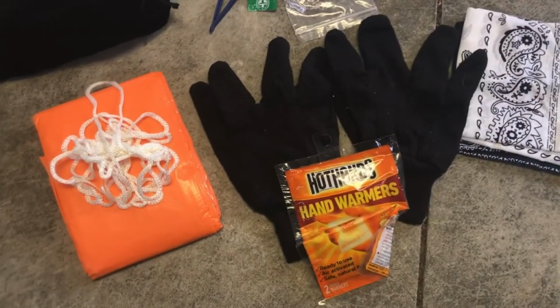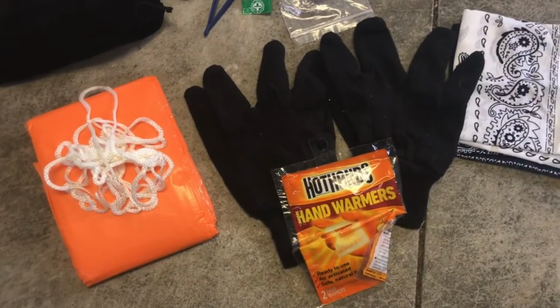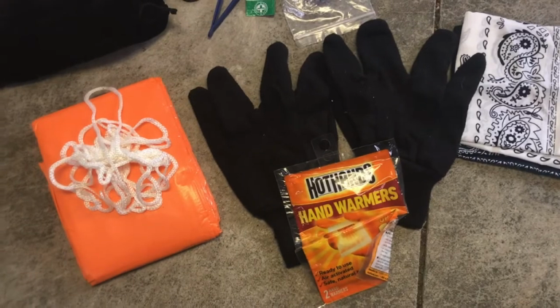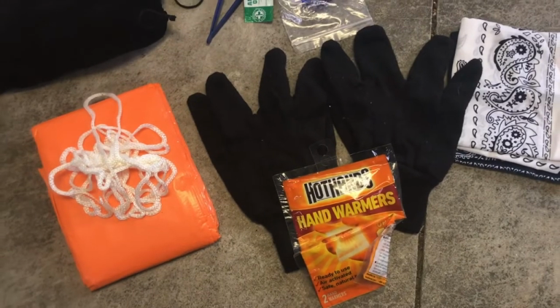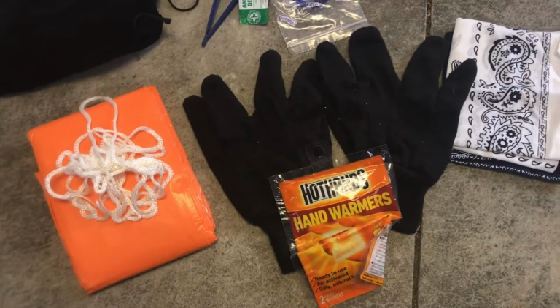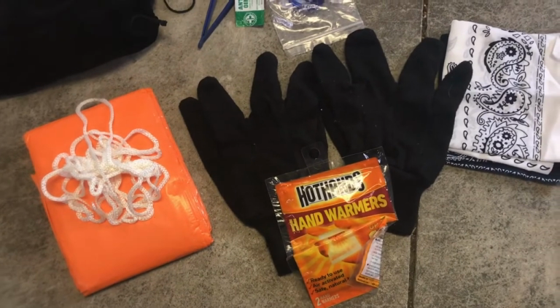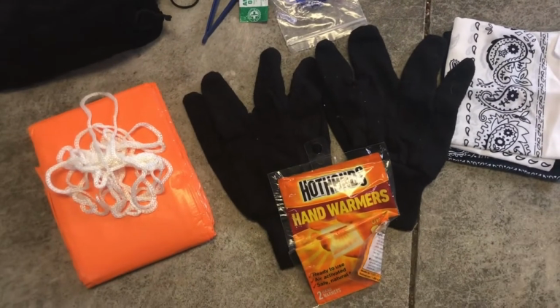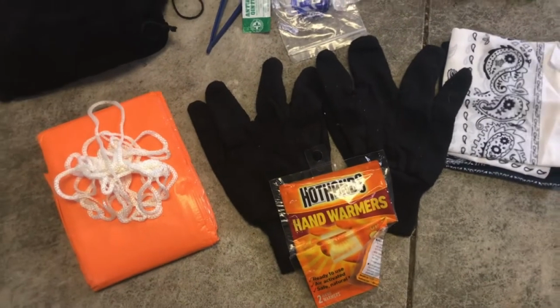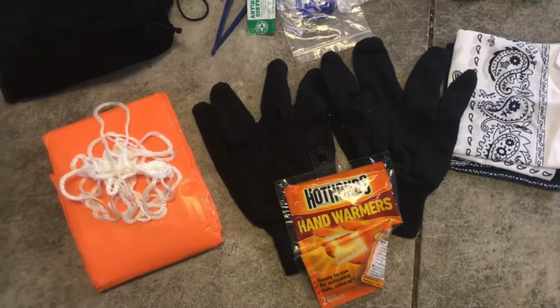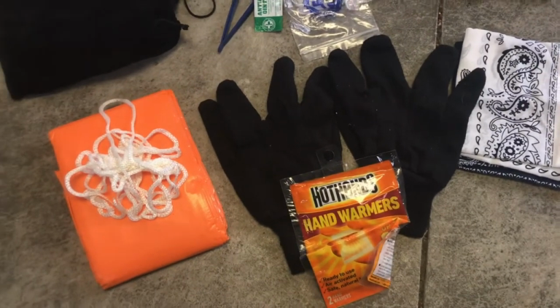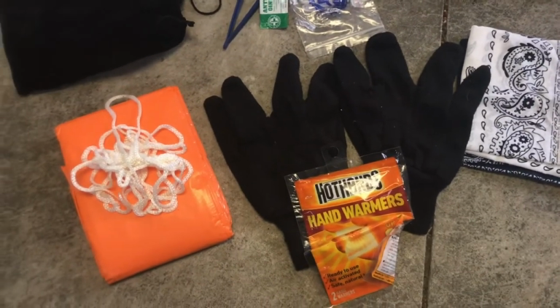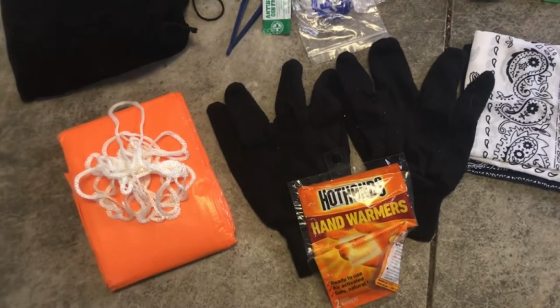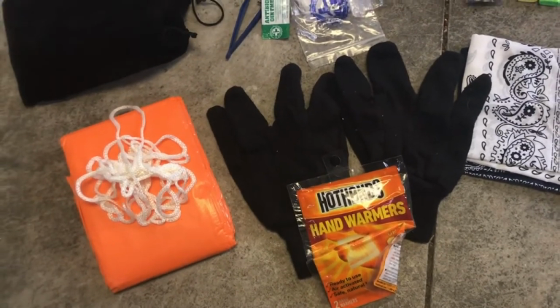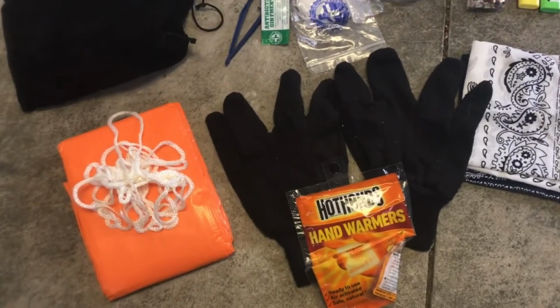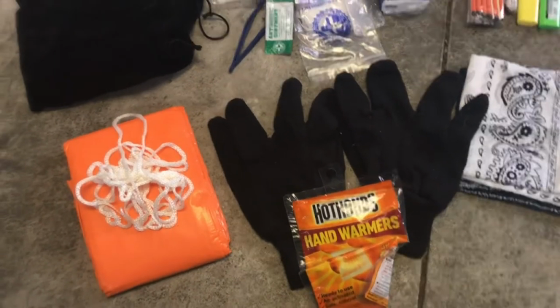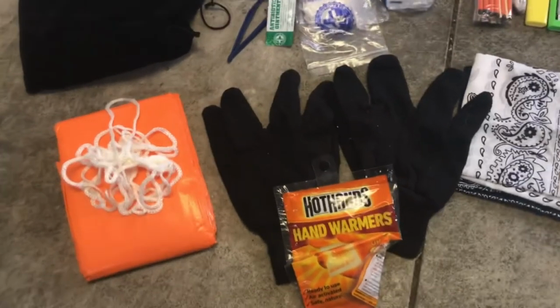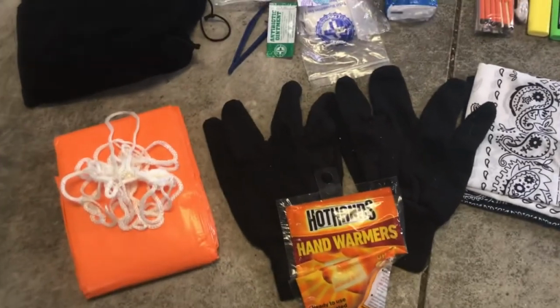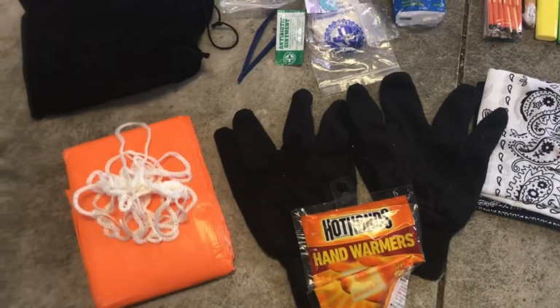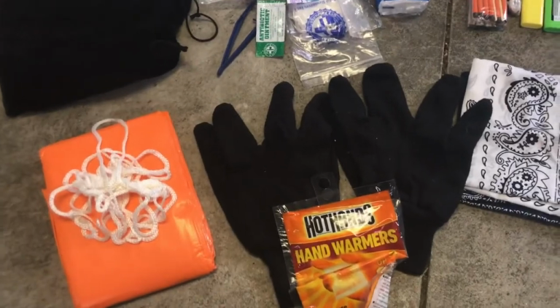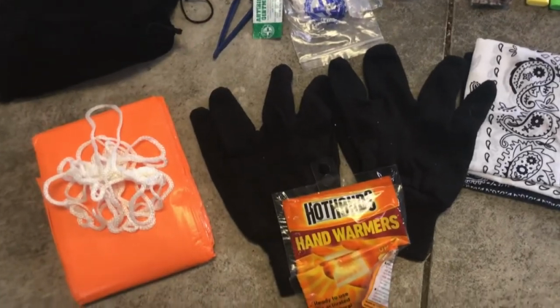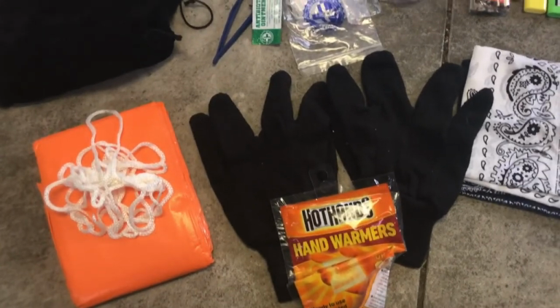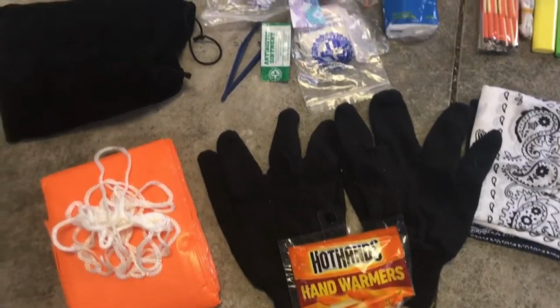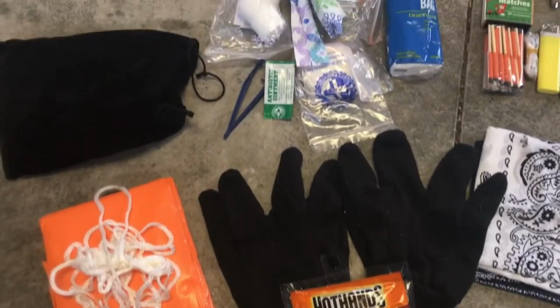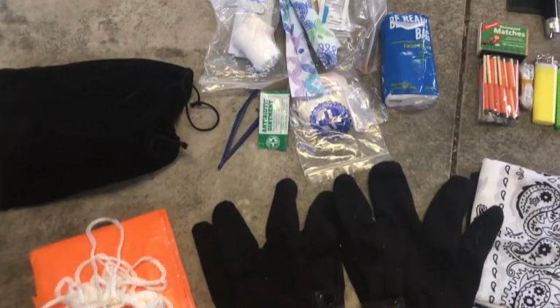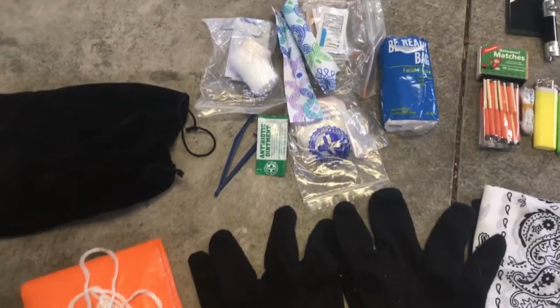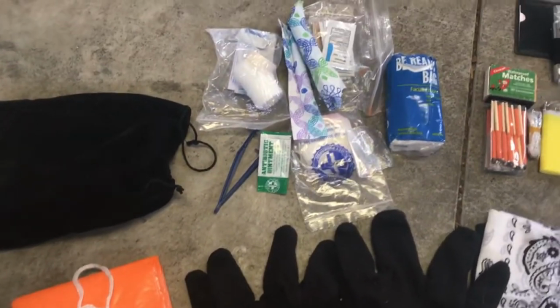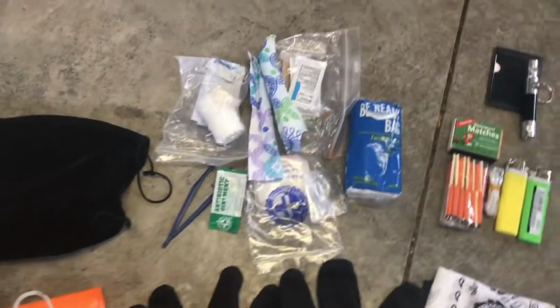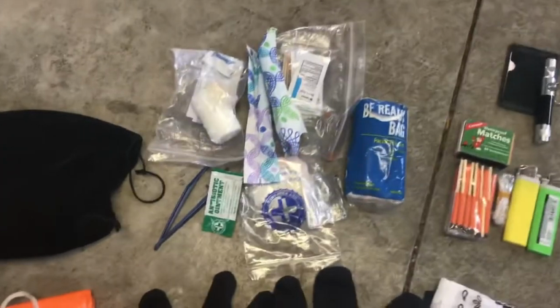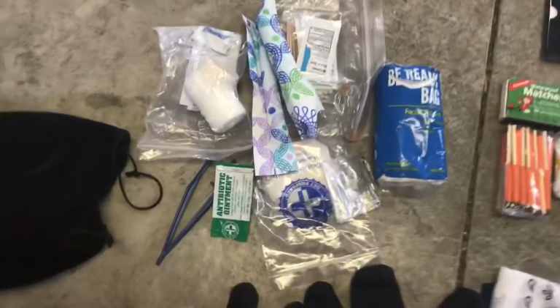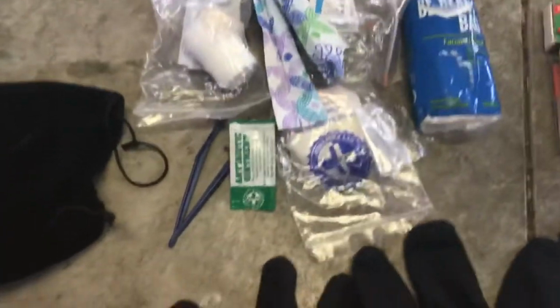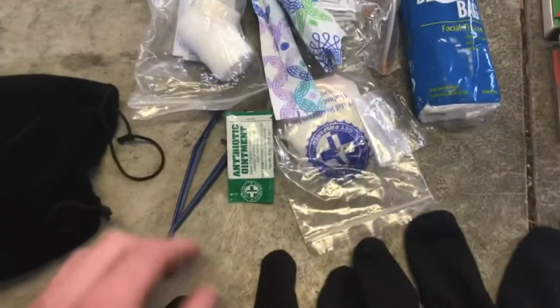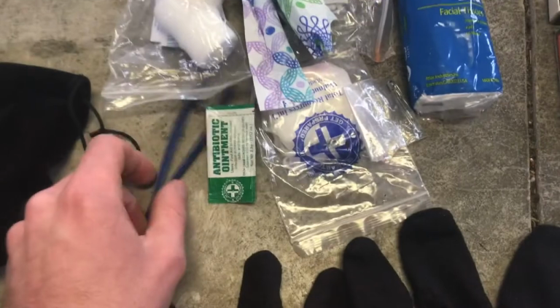I have some hand warmers and some gloves. Hand warmers are one of those things you don't really know you need until you don't have them. They work really well — I've used them working outside a lot.